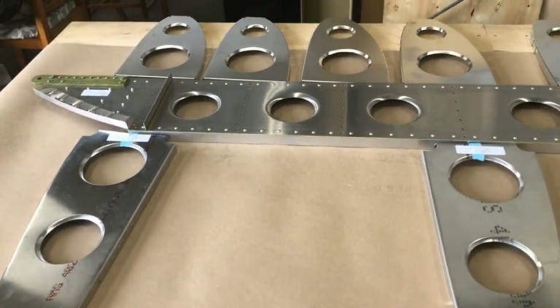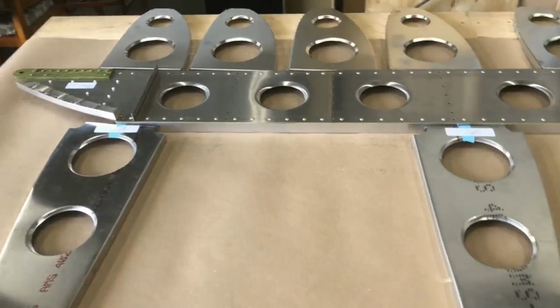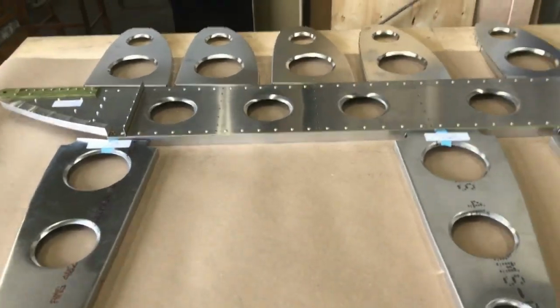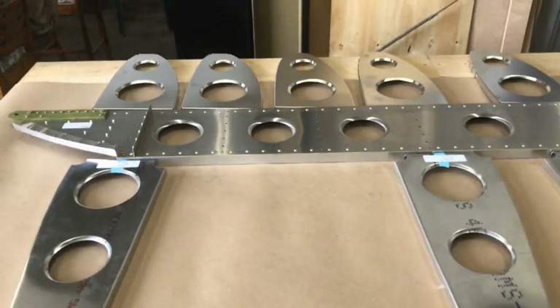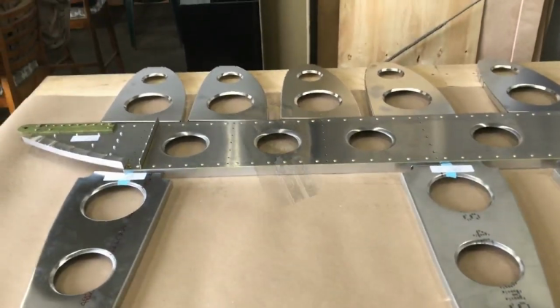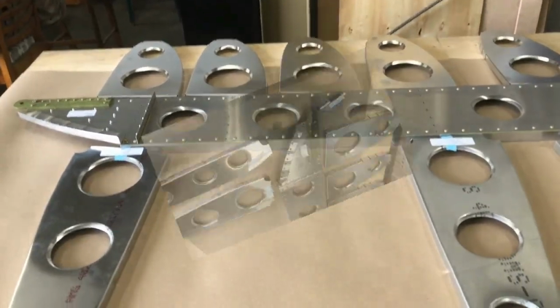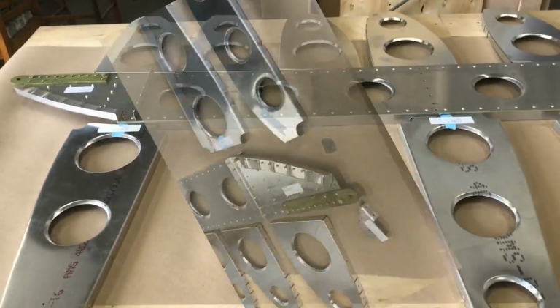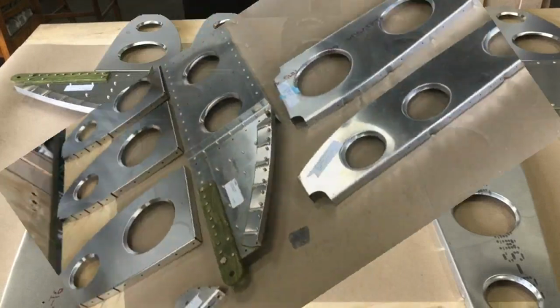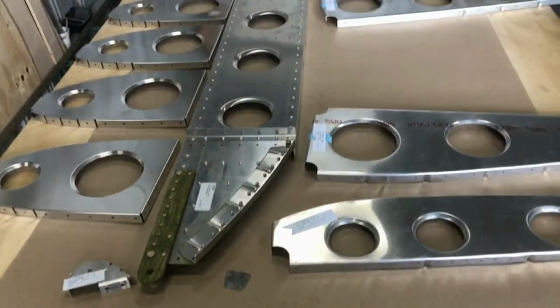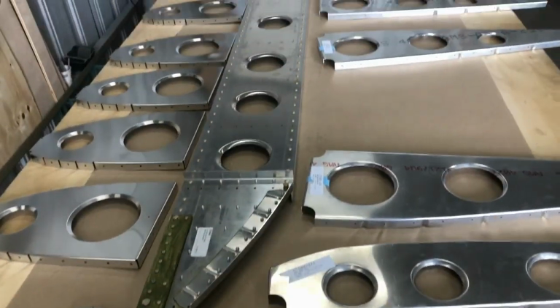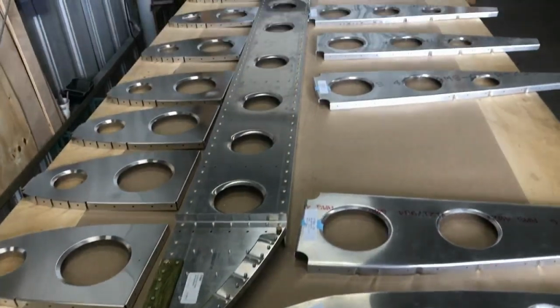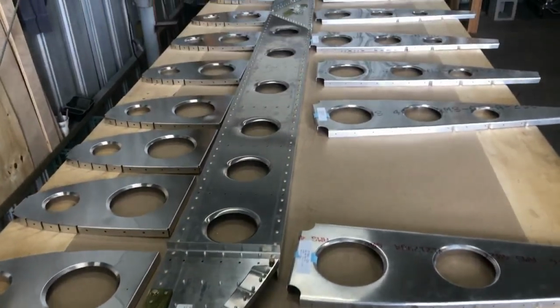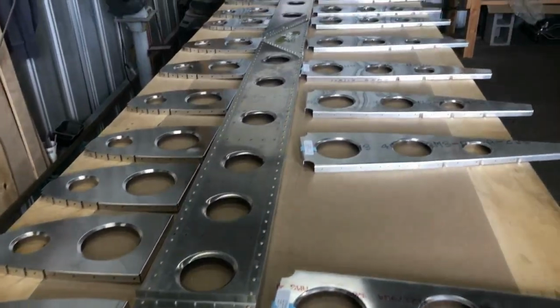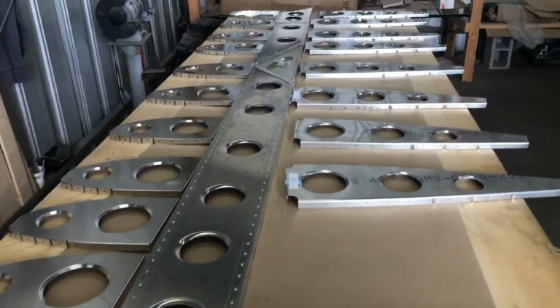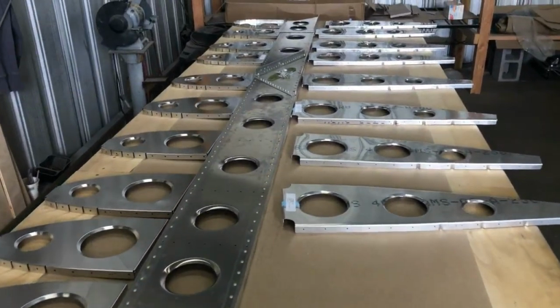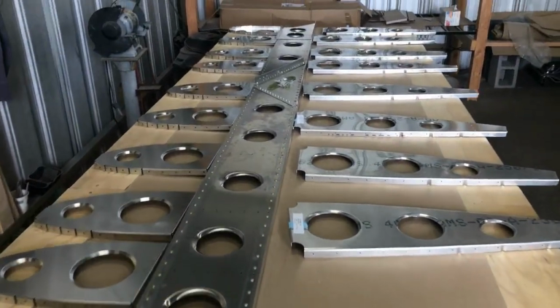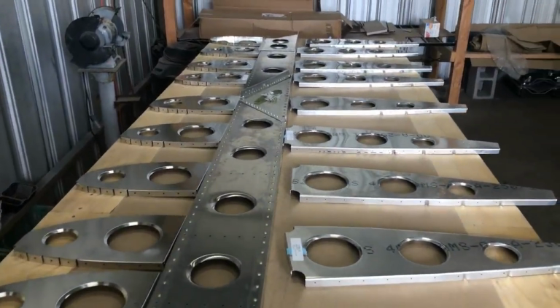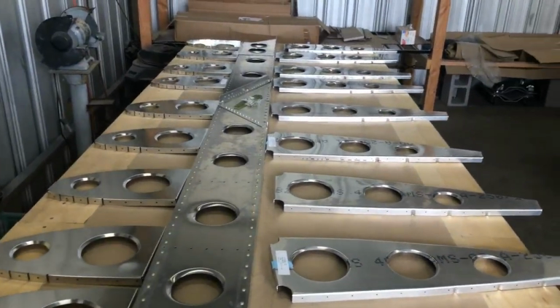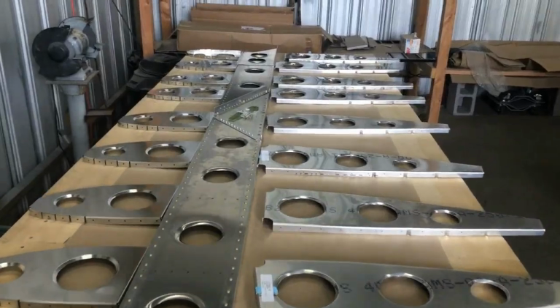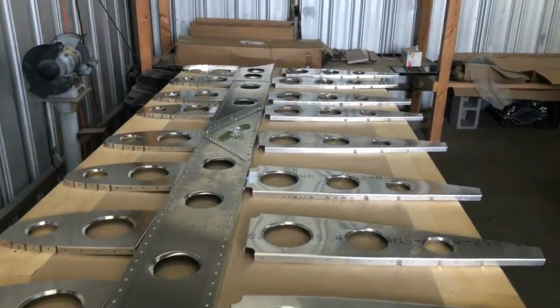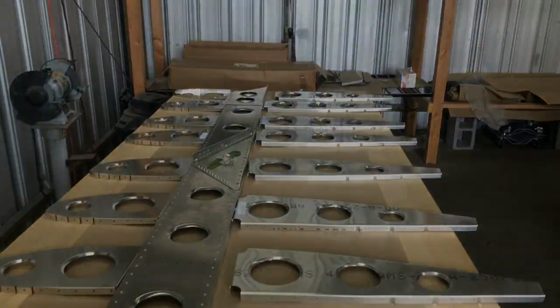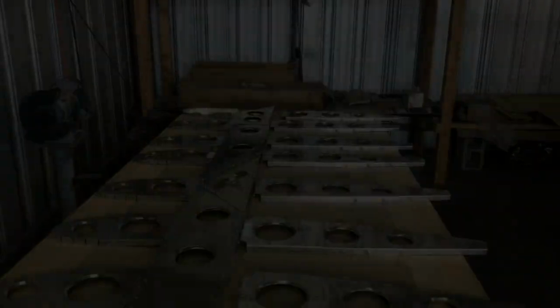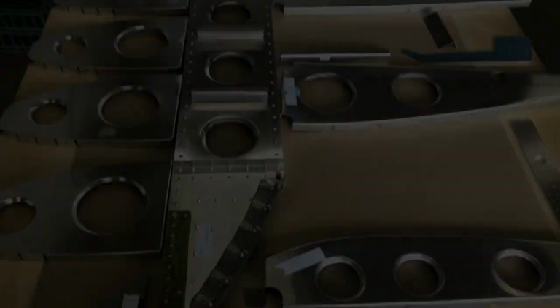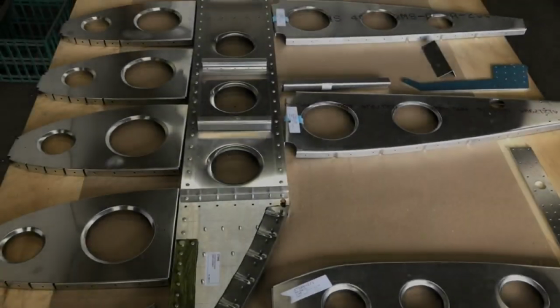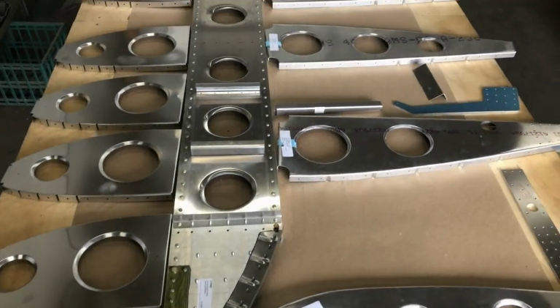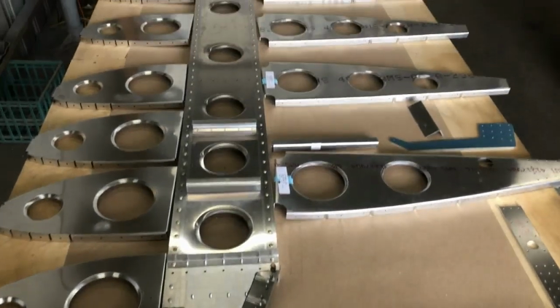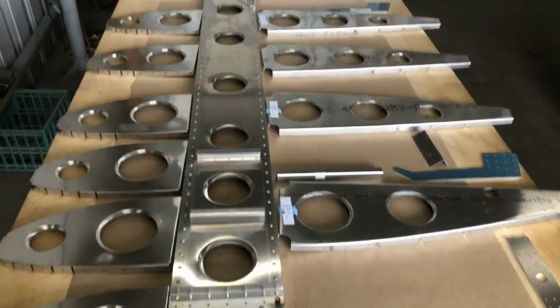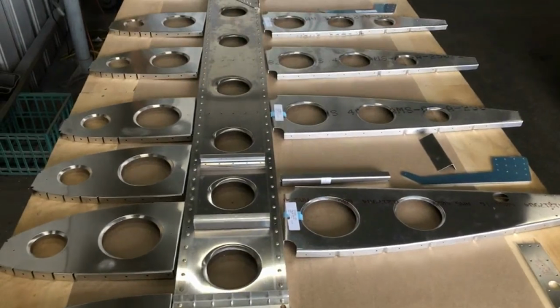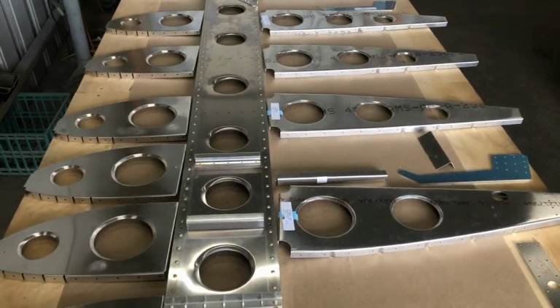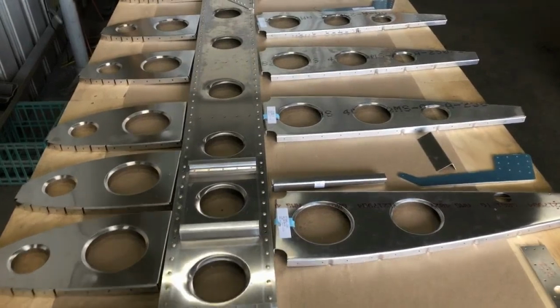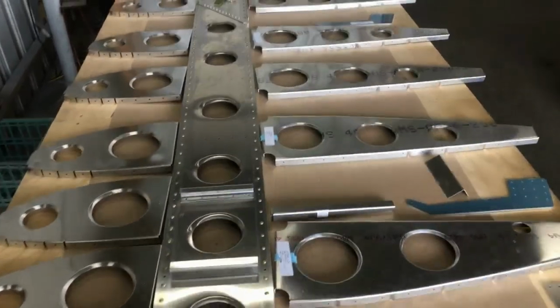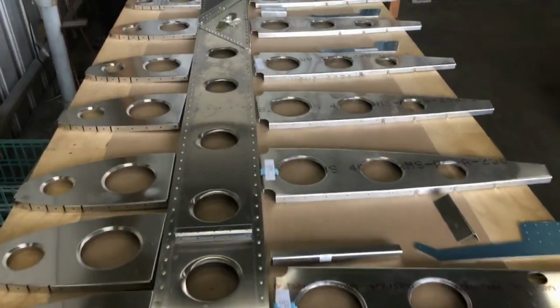And of course there's a left and a right wing, so at the same time I'm separating the left wing parts from the right wing parts, and I'm storing the left wing parts back into the crate where they'll be safe.